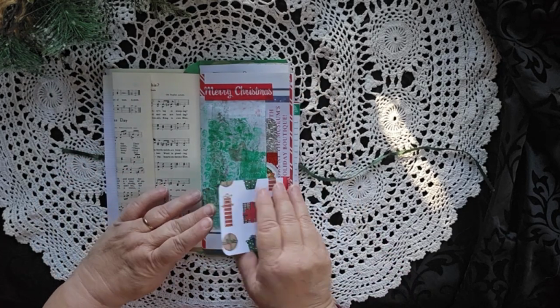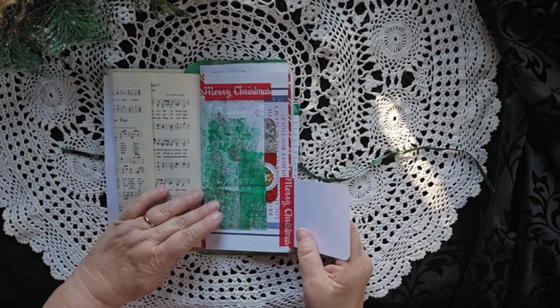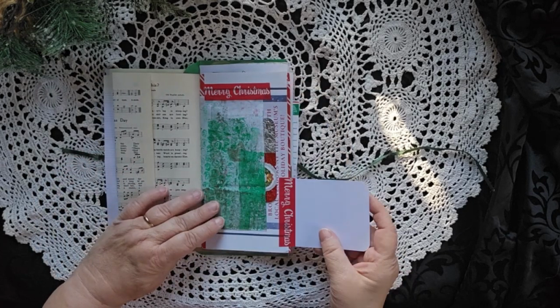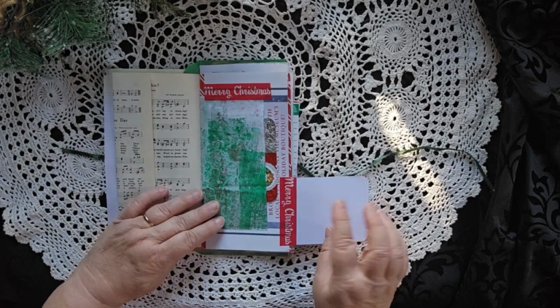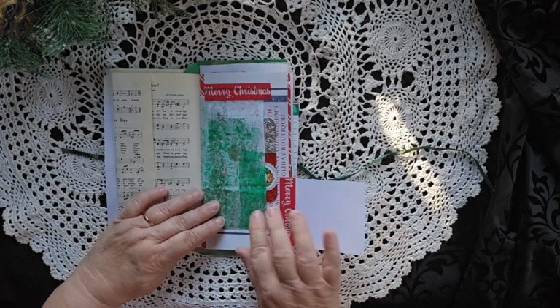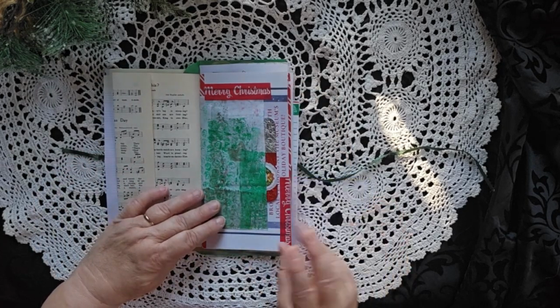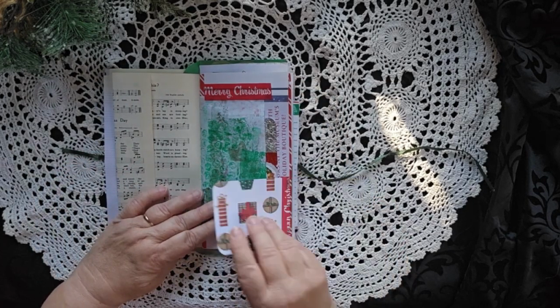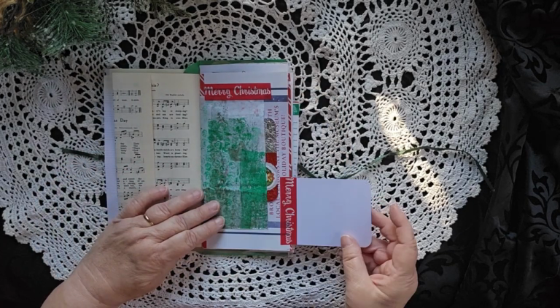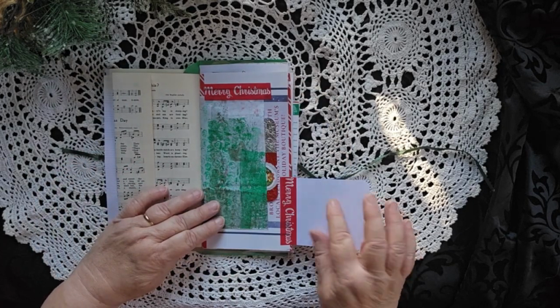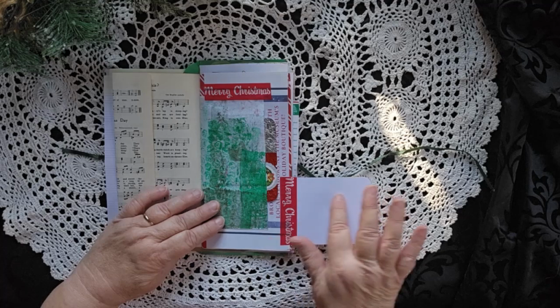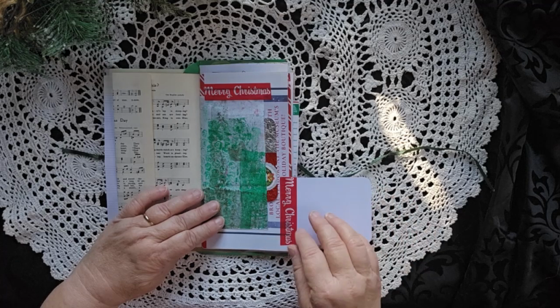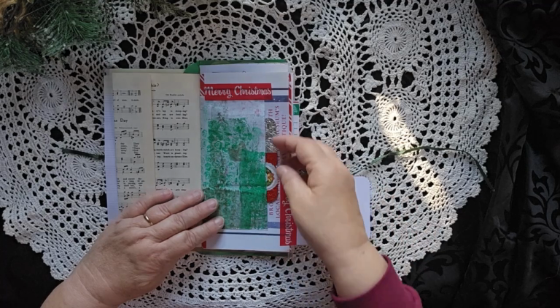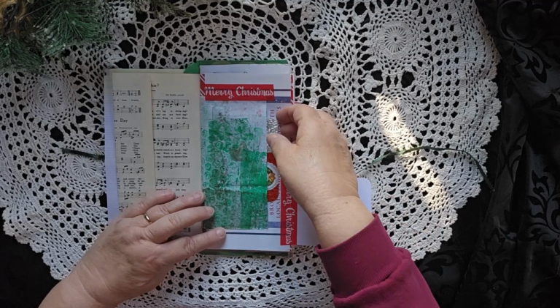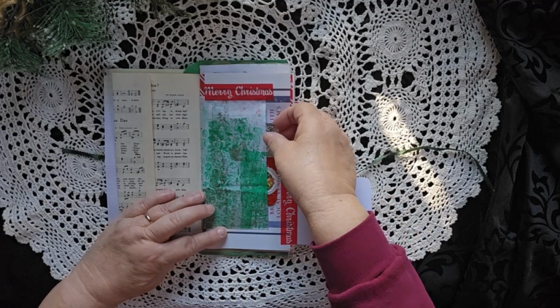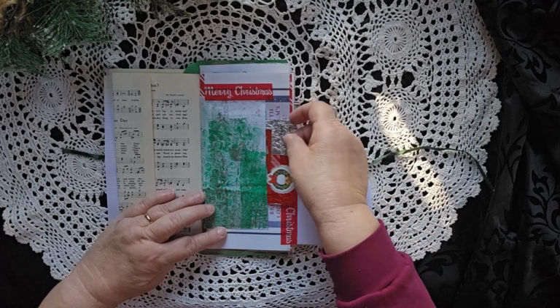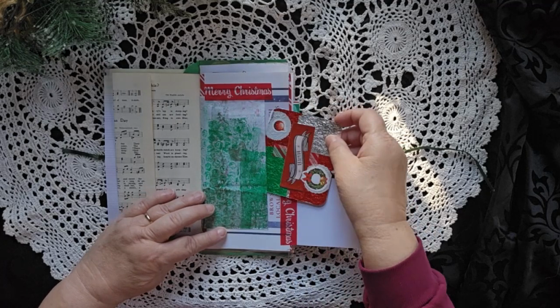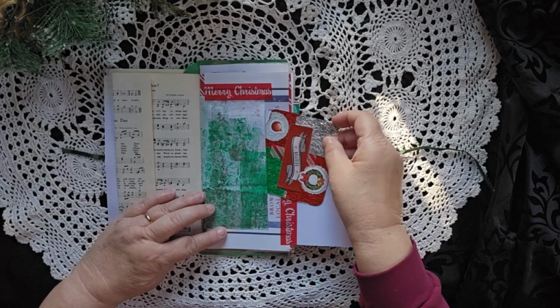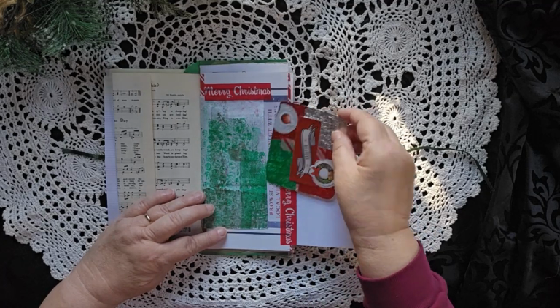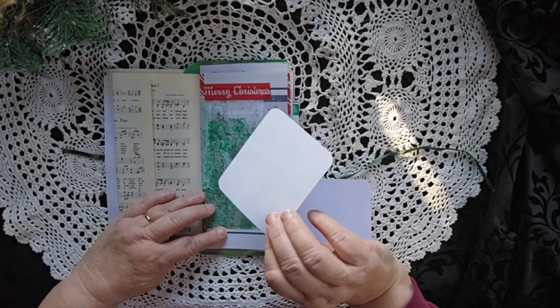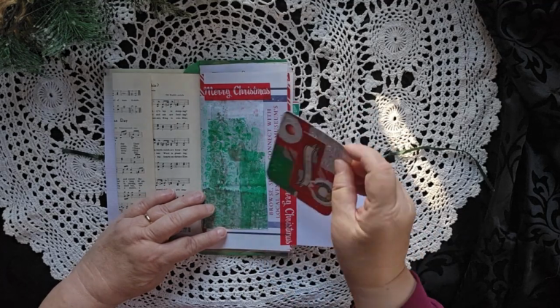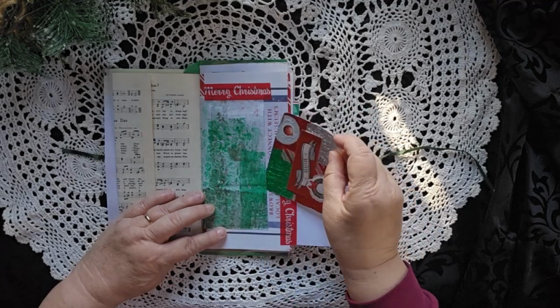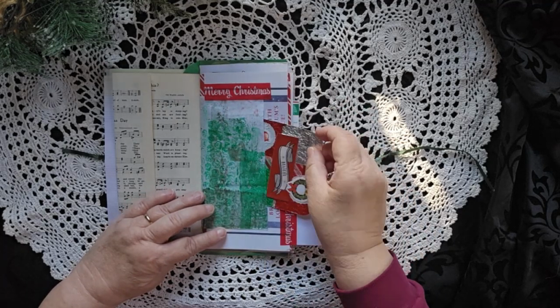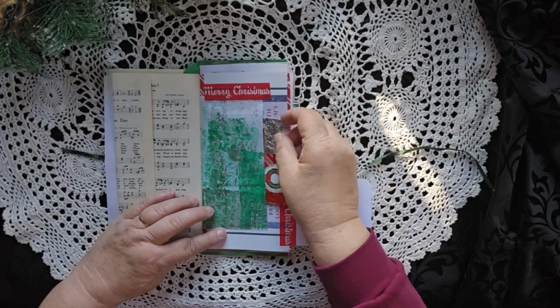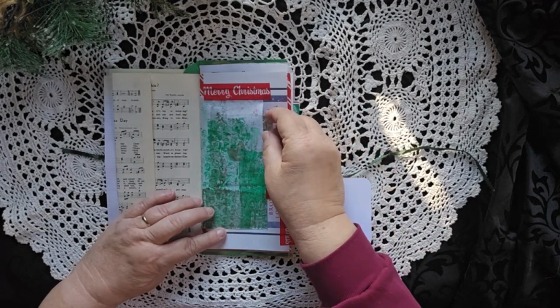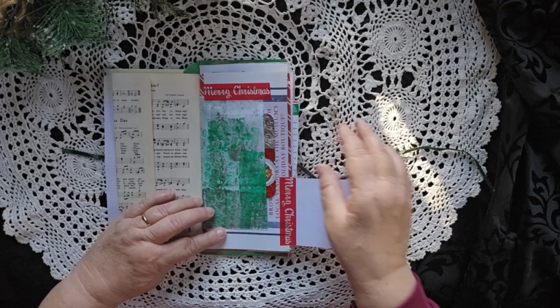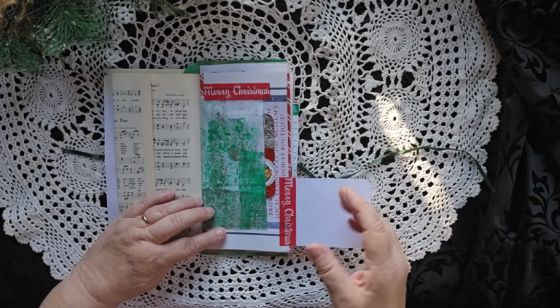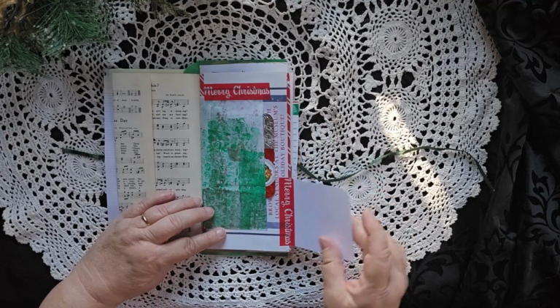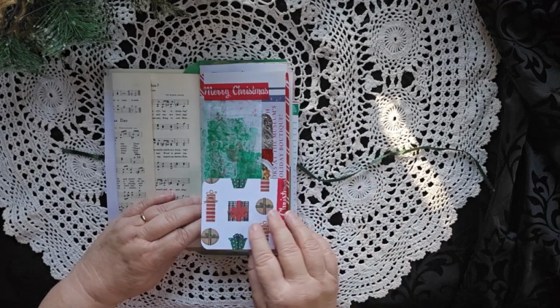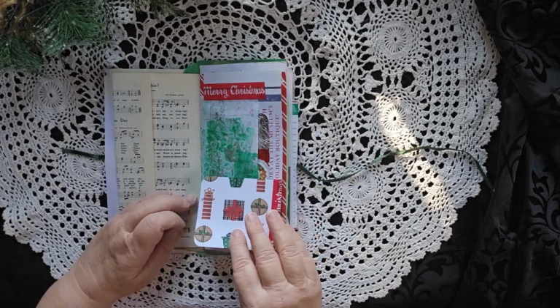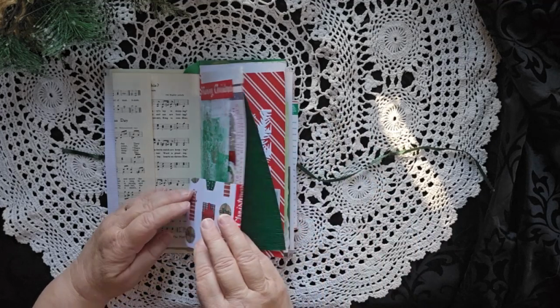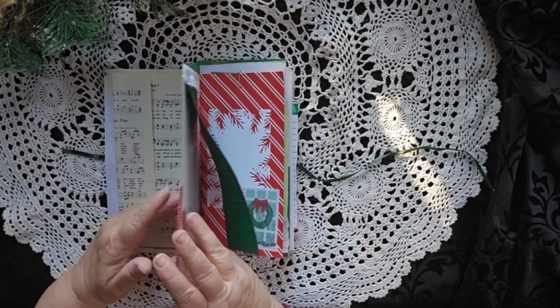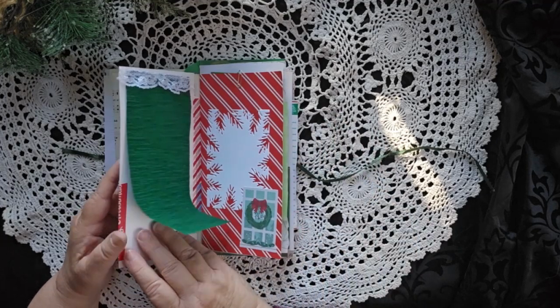Here we have a little flip-out. You can write here and there's a pocket with a journaling card in it. So there's two things on that page.